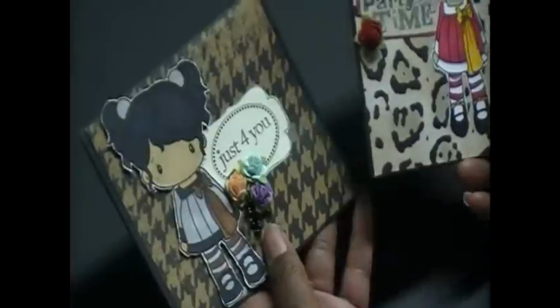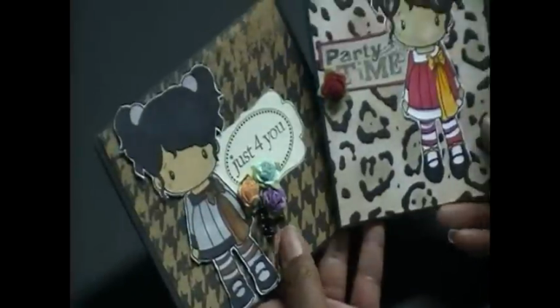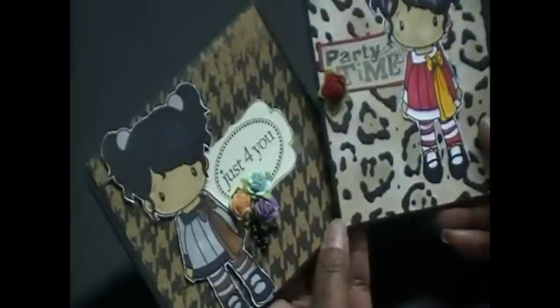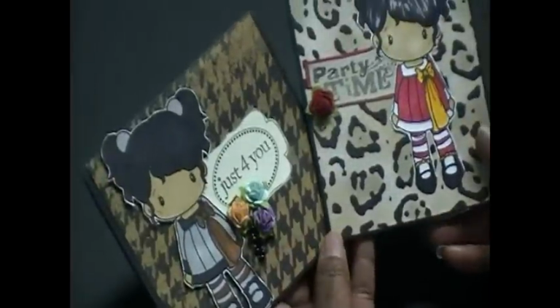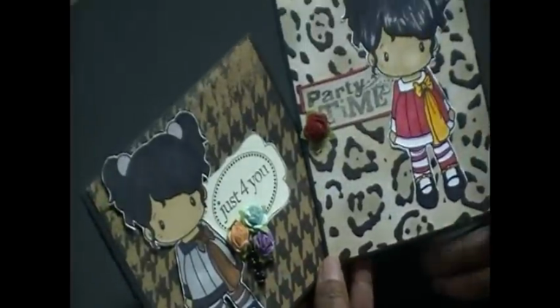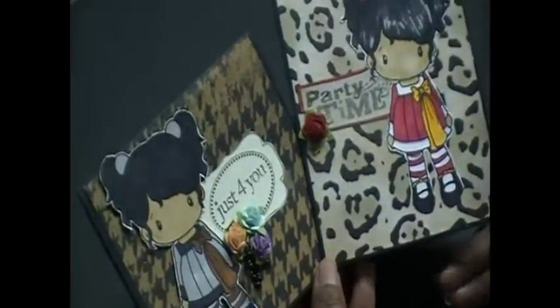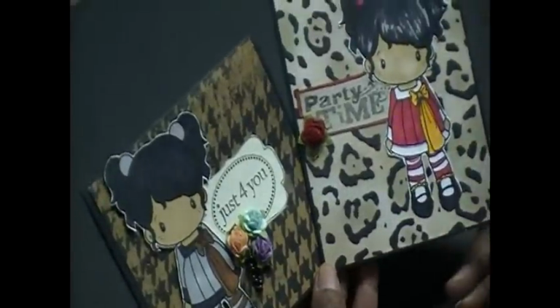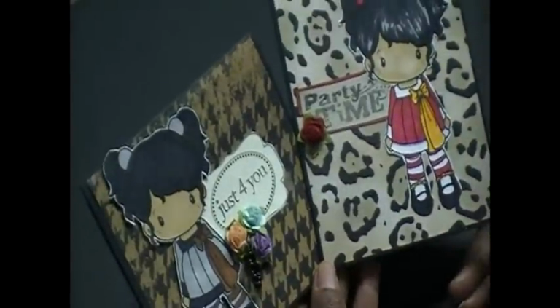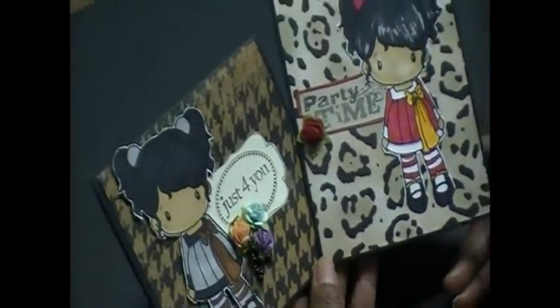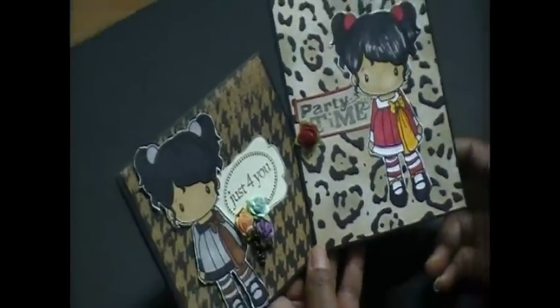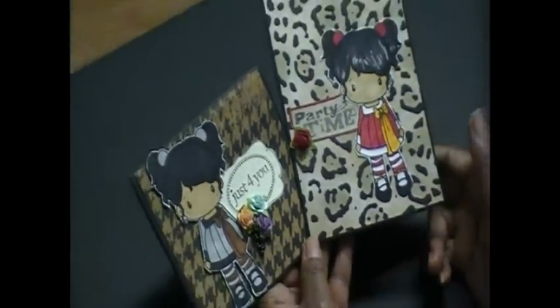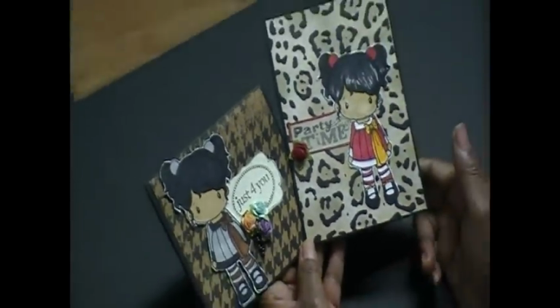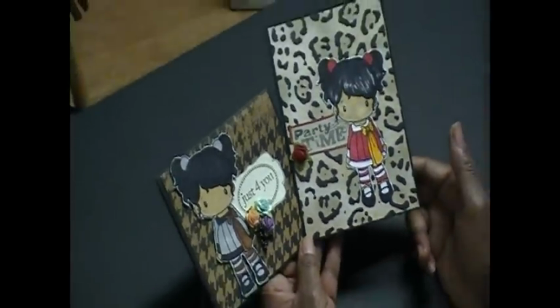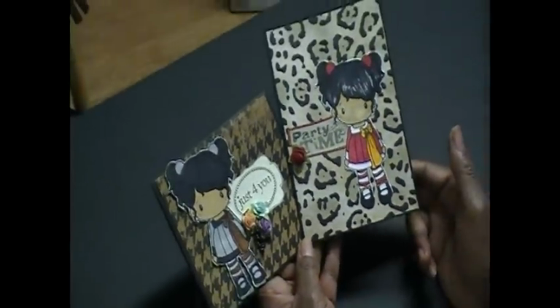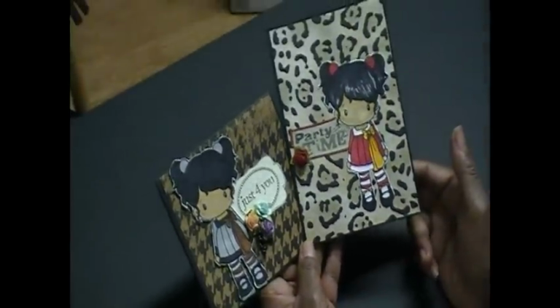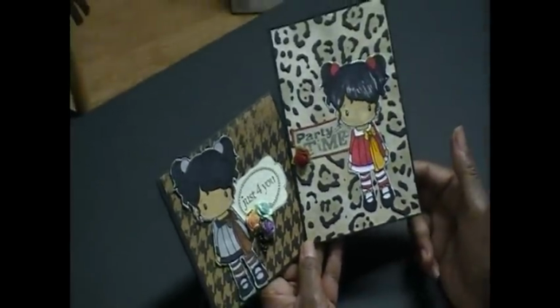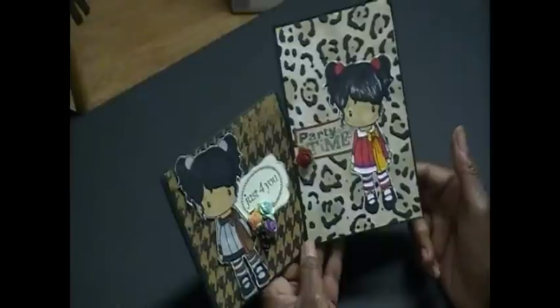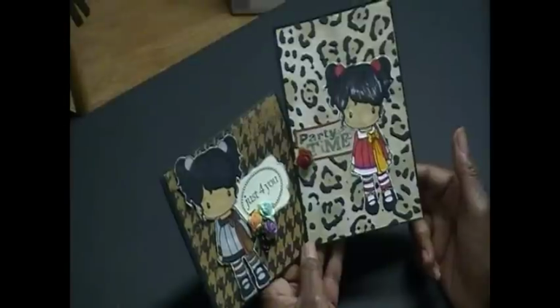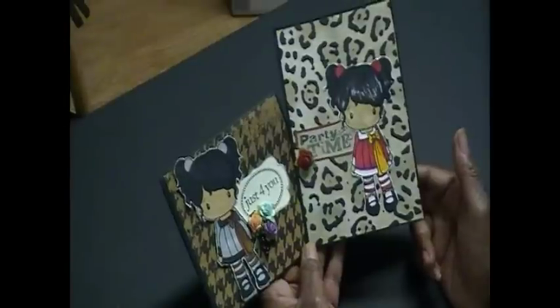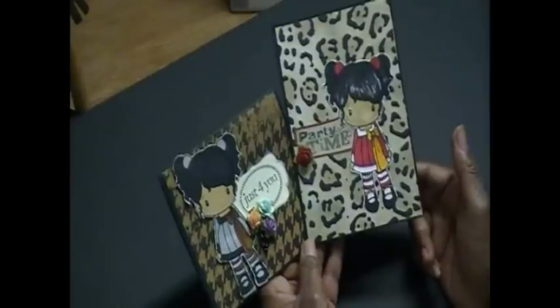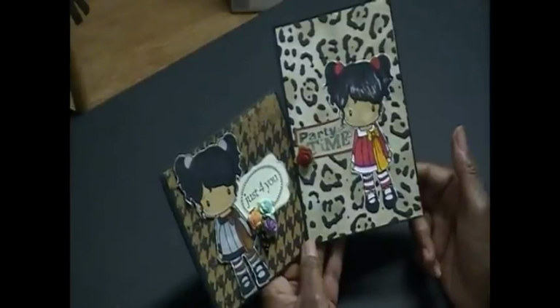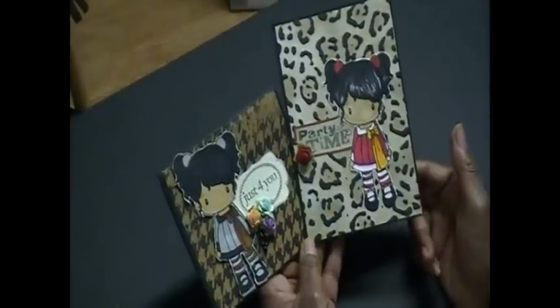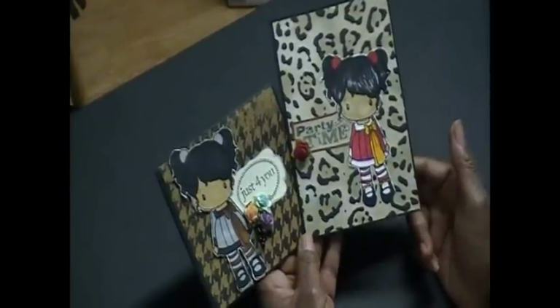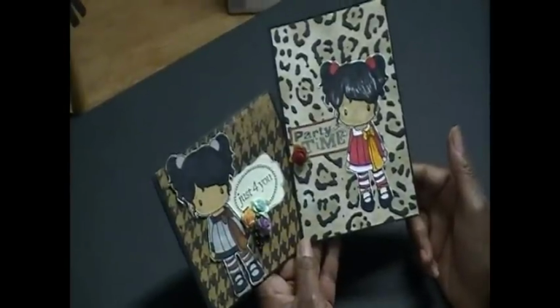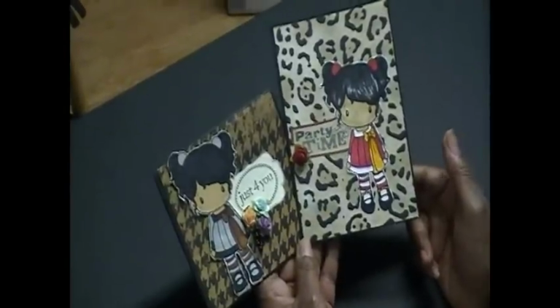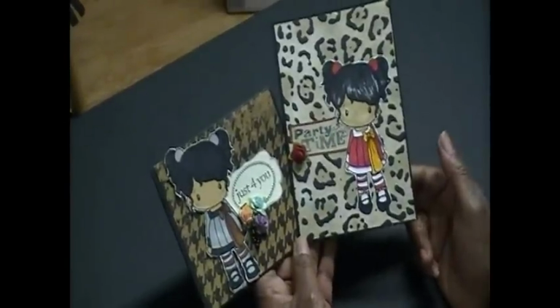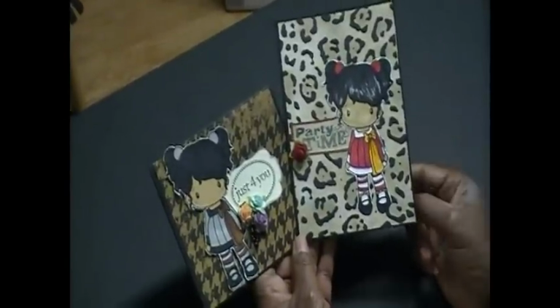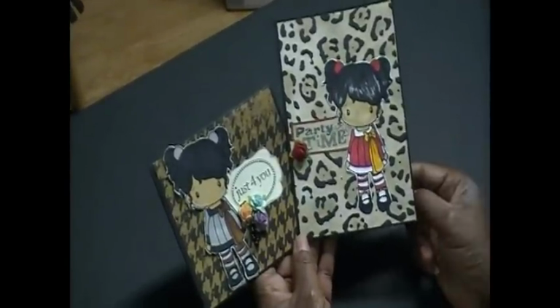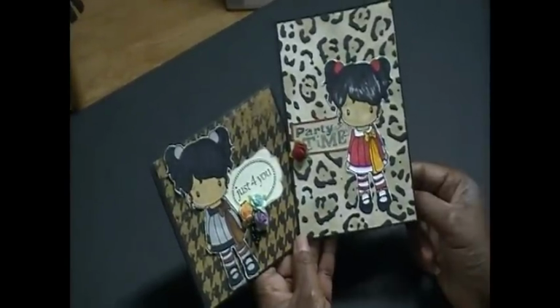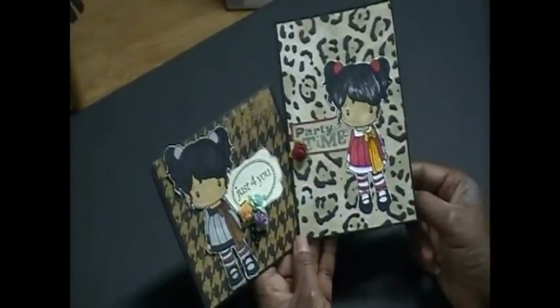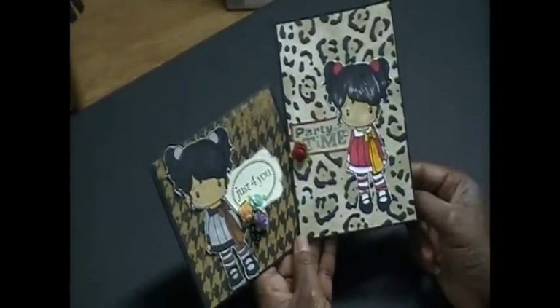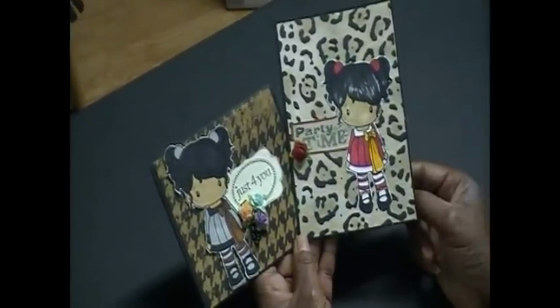So there's my two cards. Thank you, and I'm sure I'll be seeing you guys soon with more cards. Have a good day!